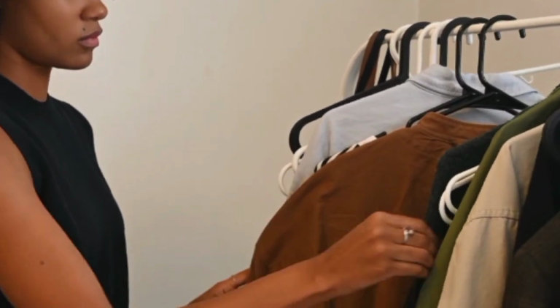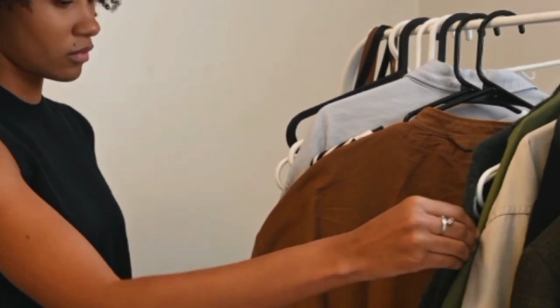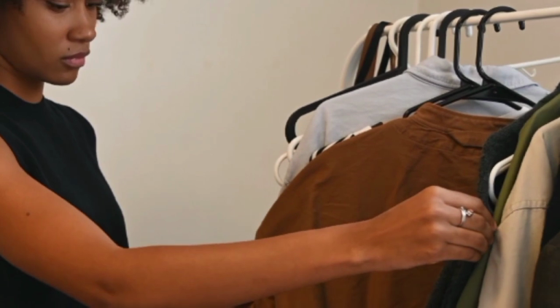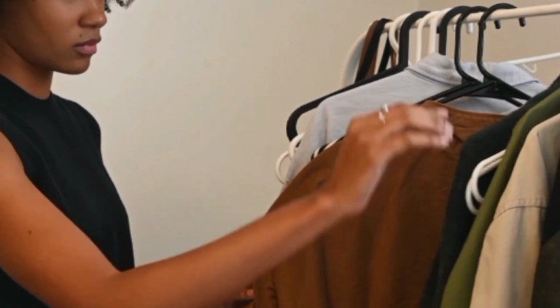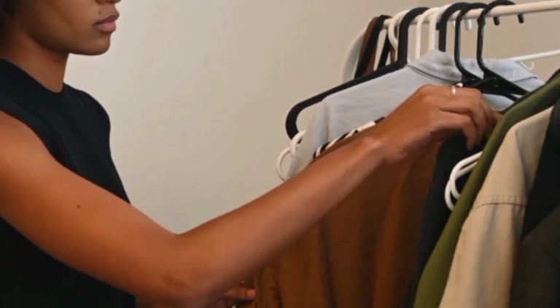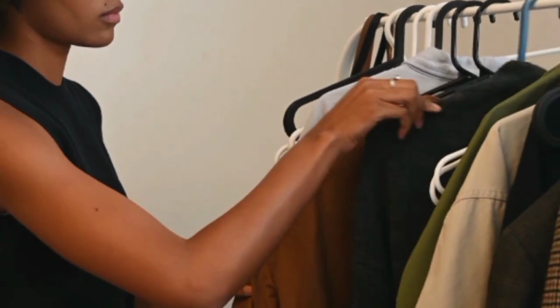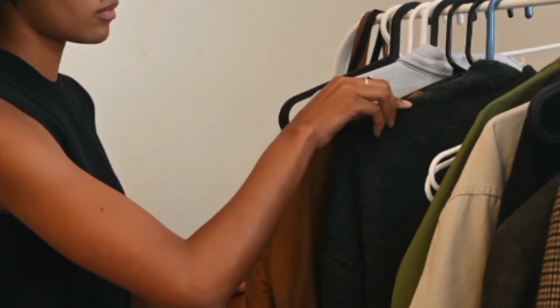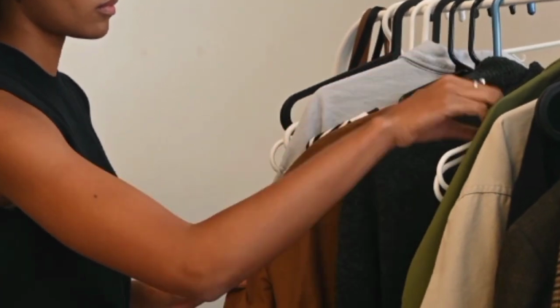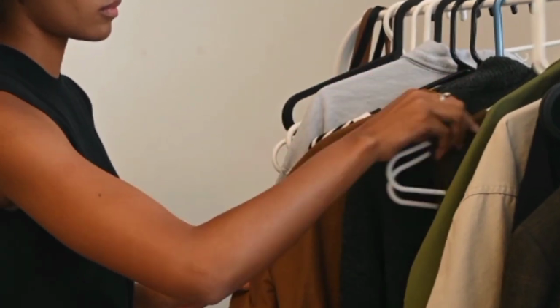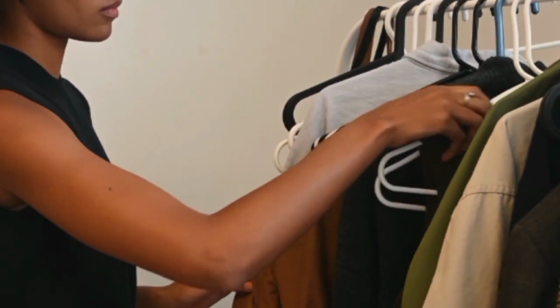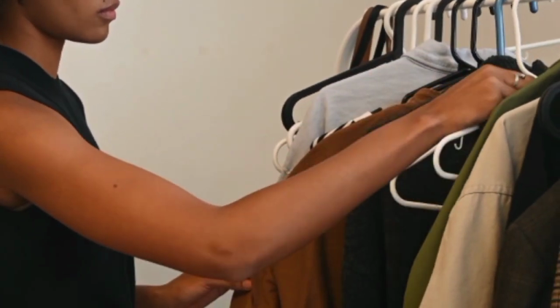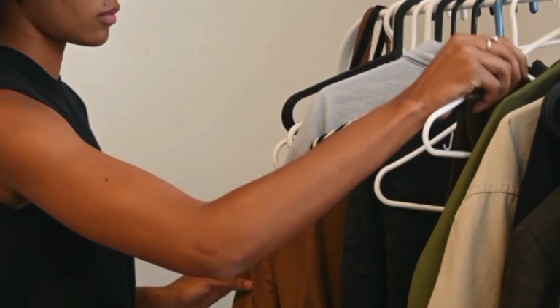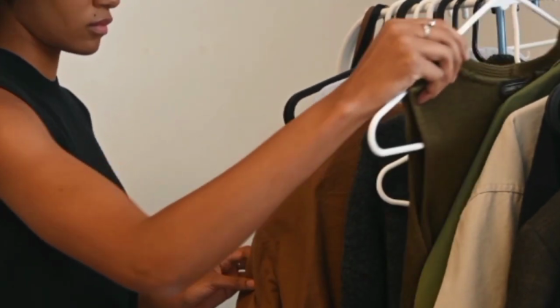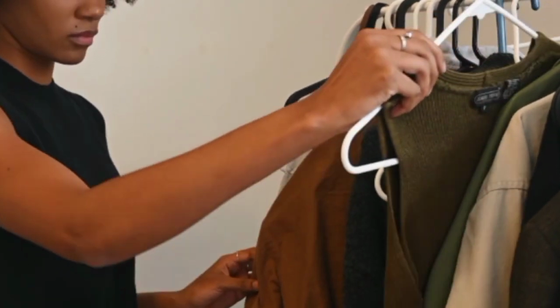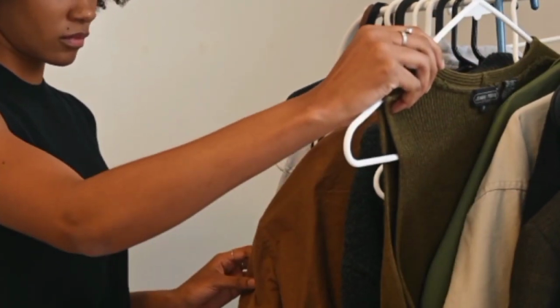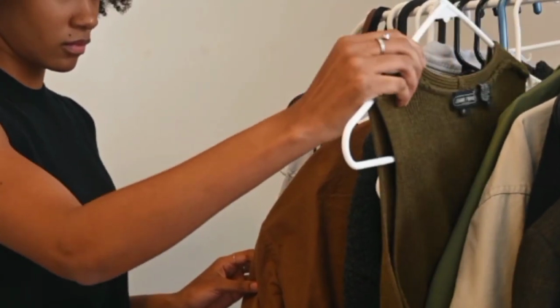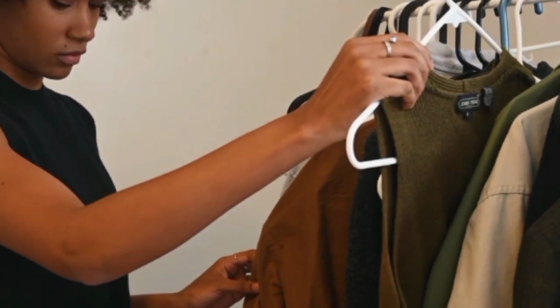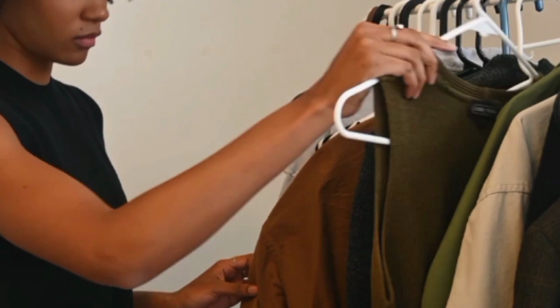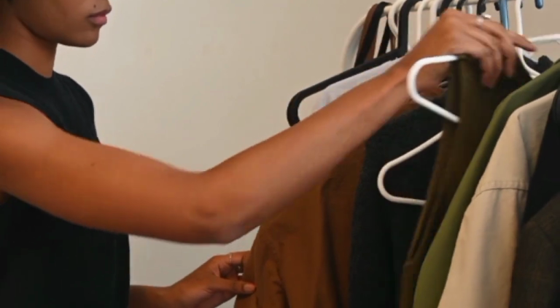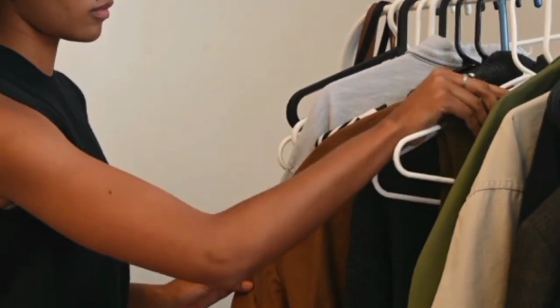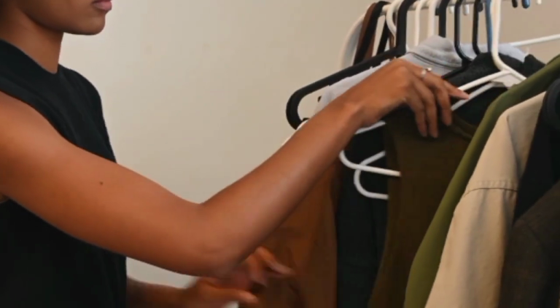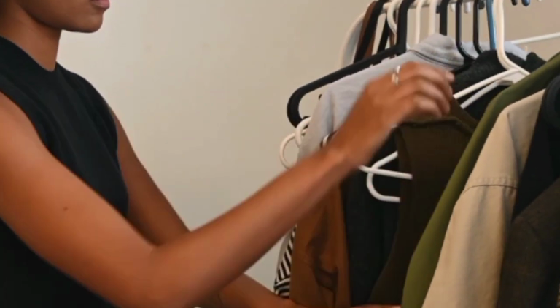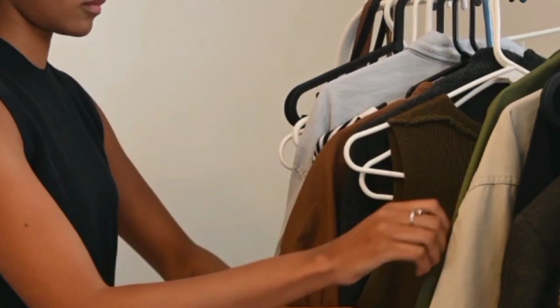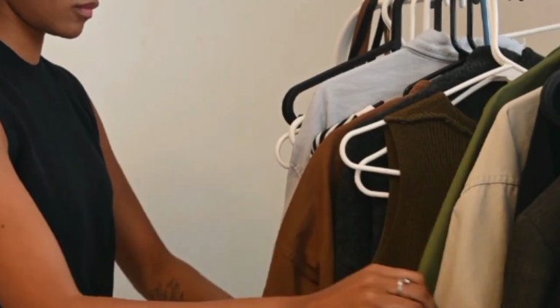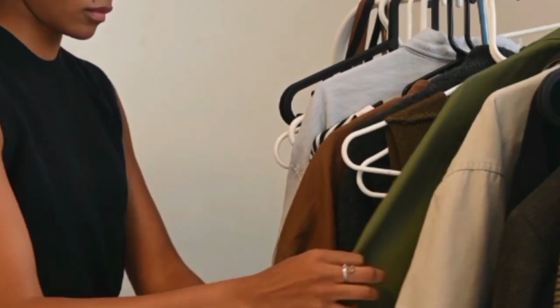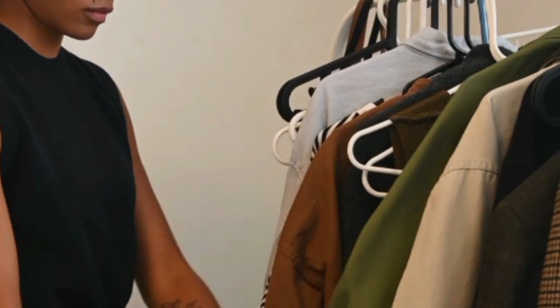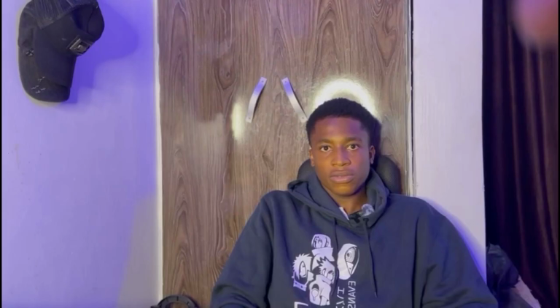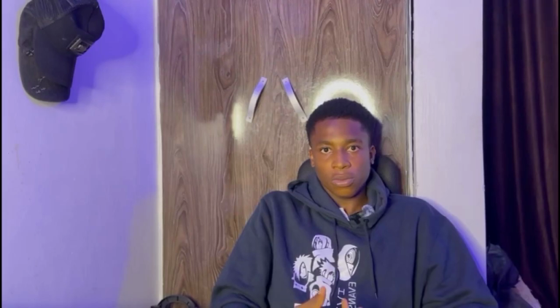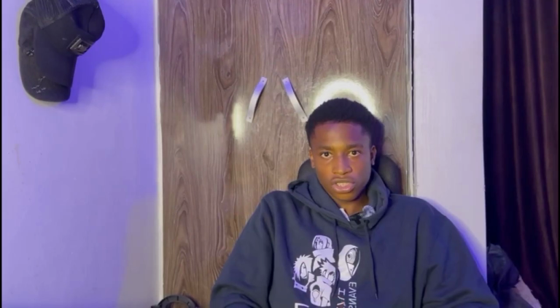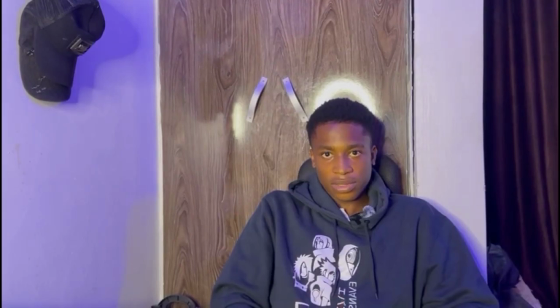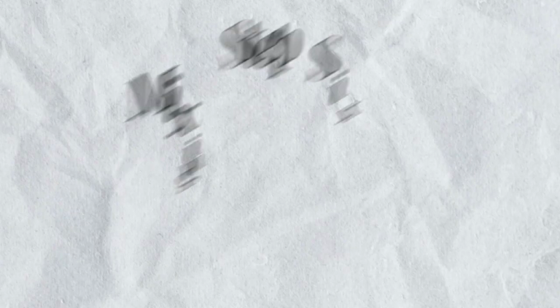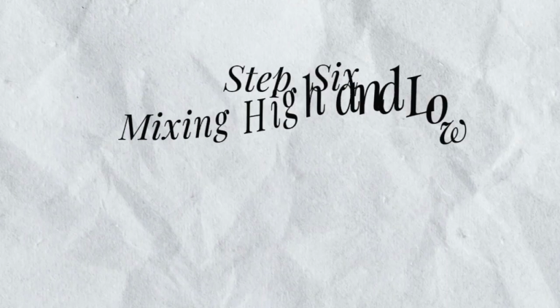Step 5: Focus on fit. Pay attention to the fit of your clothing, as well-fitted garments can make a huge difference in how you look and feel. Take your time to try on different sizes, brands, and styles to find what works best for your body shape.